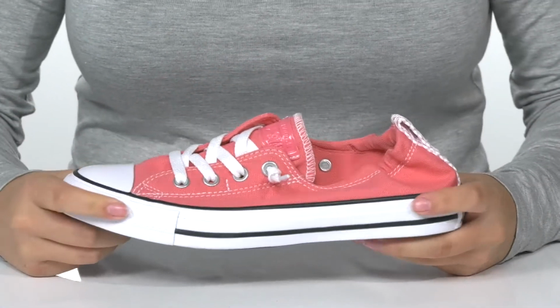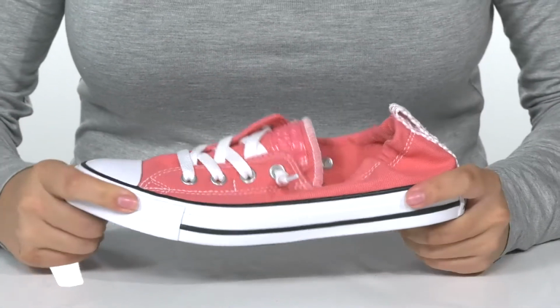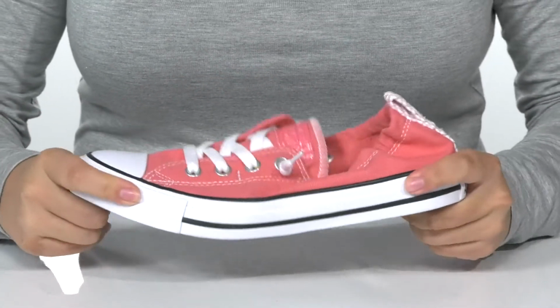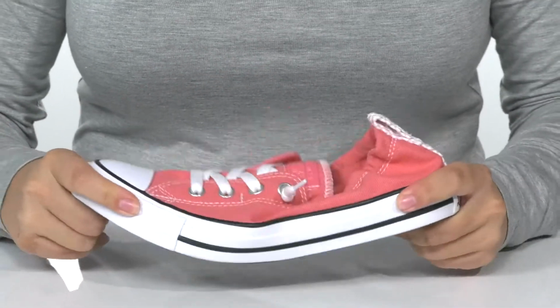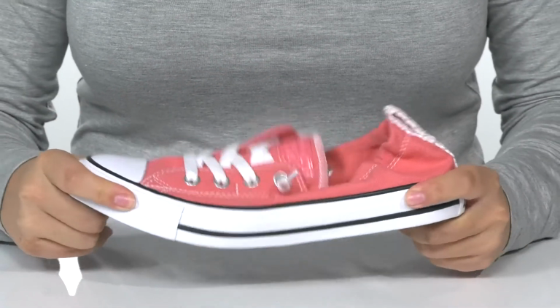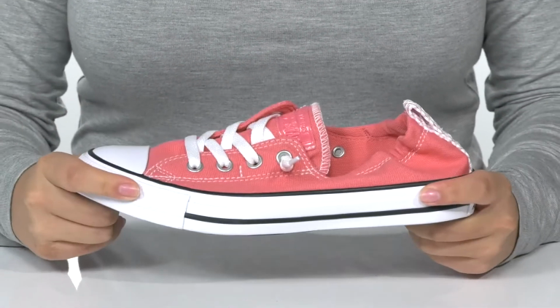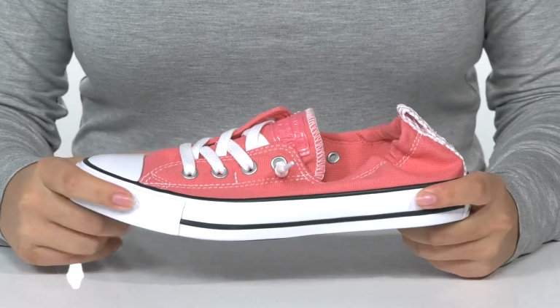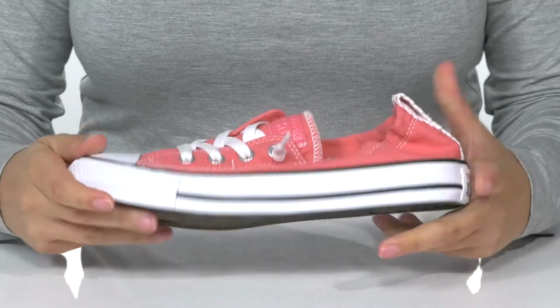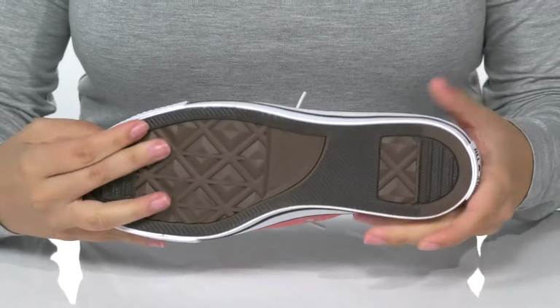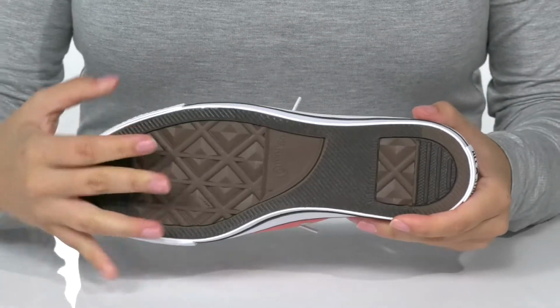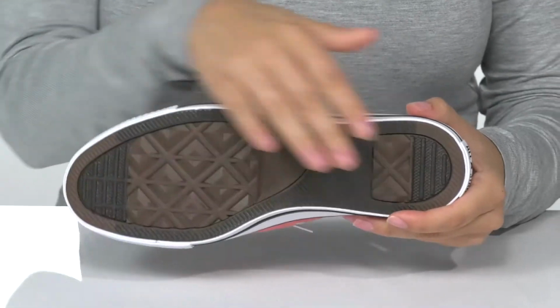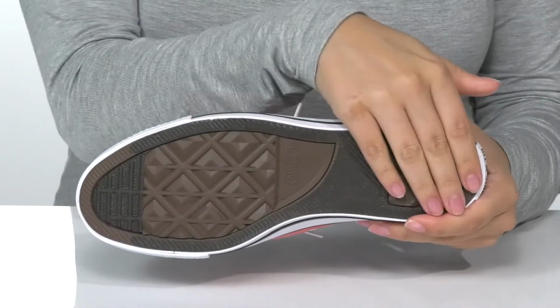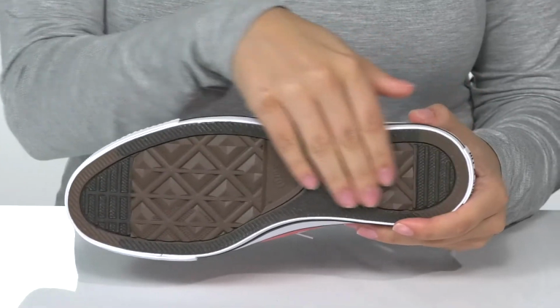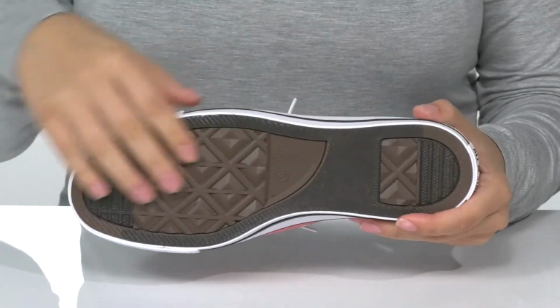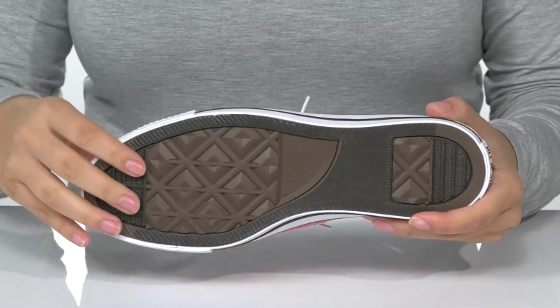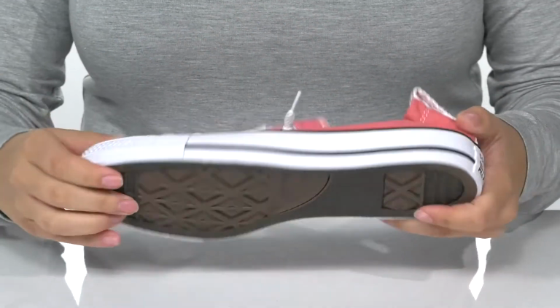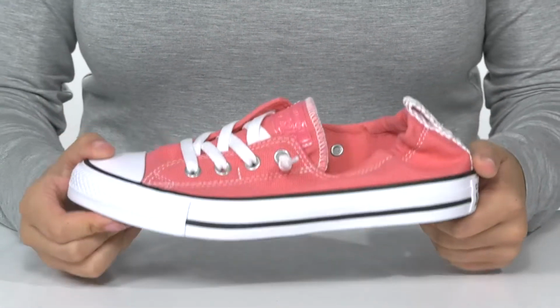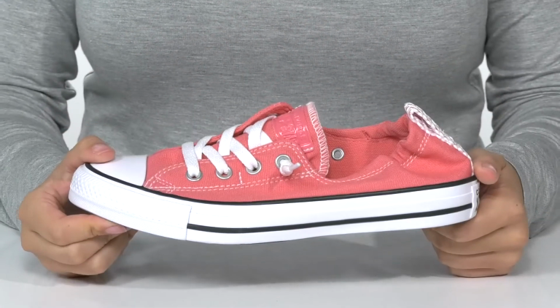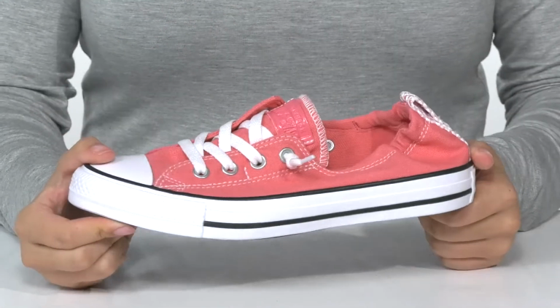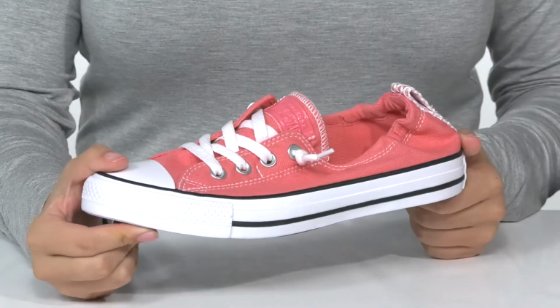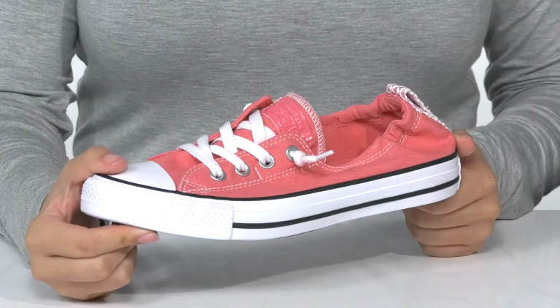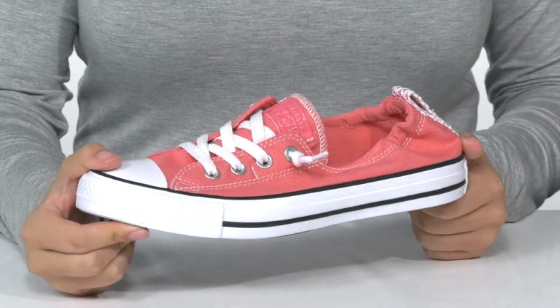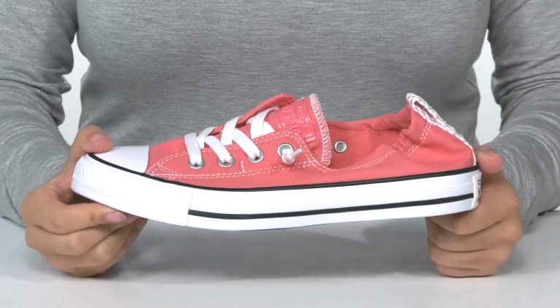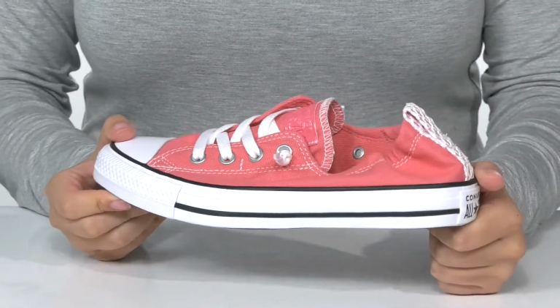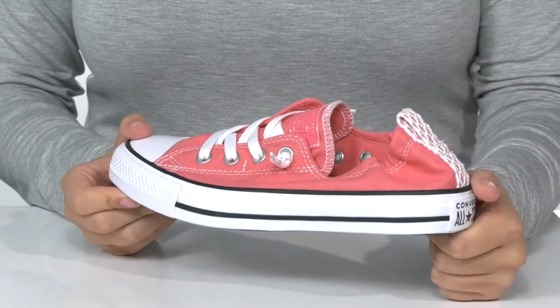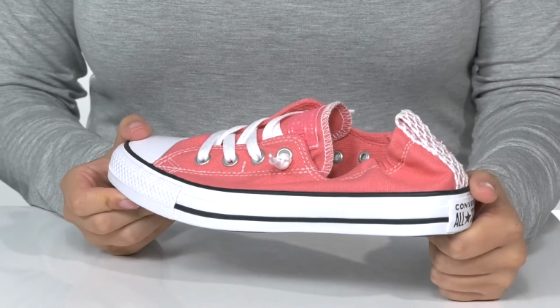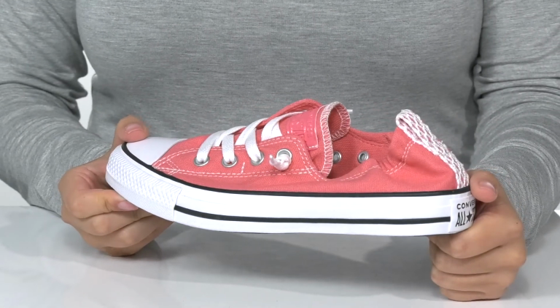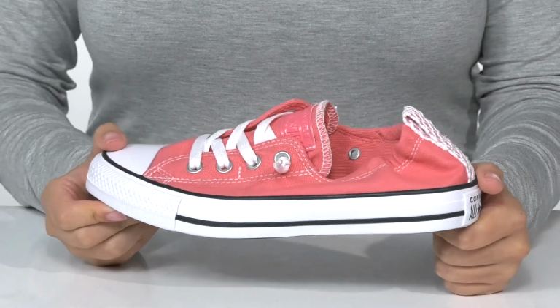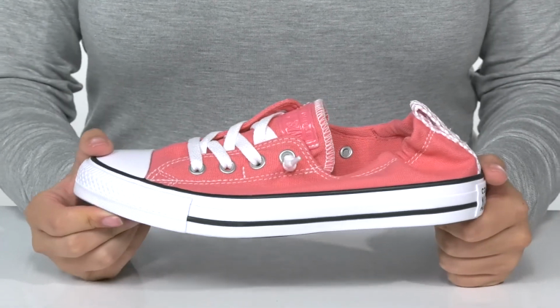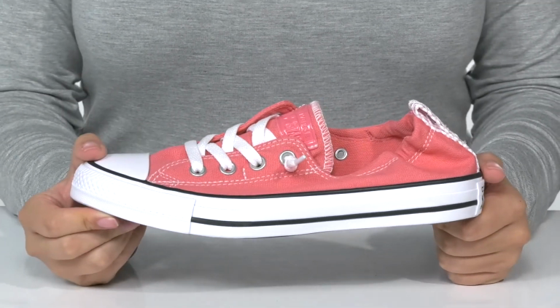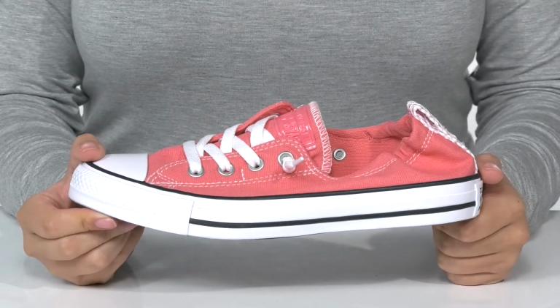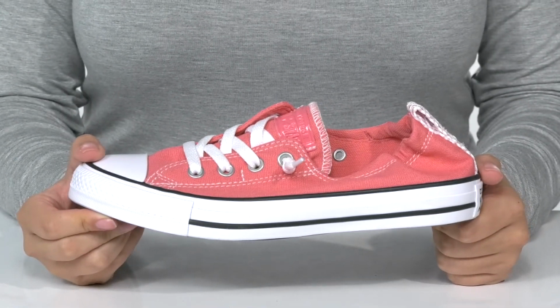They do have flexibility for an easier stride. Underneath there is a textured outsole for traction. I think this would pair very well with some black skinny jeans or some denim shorts.